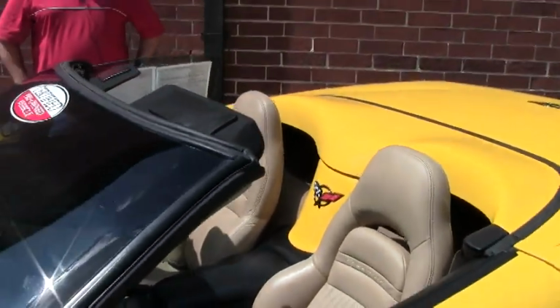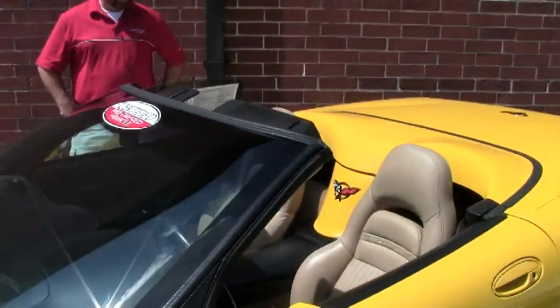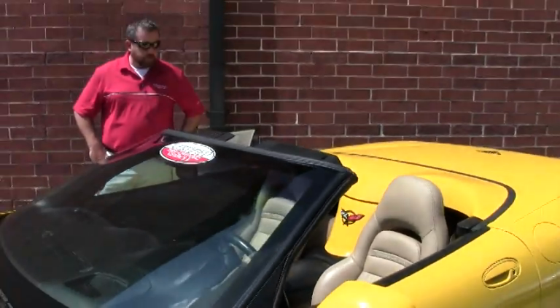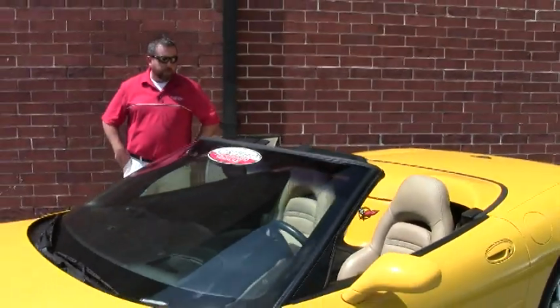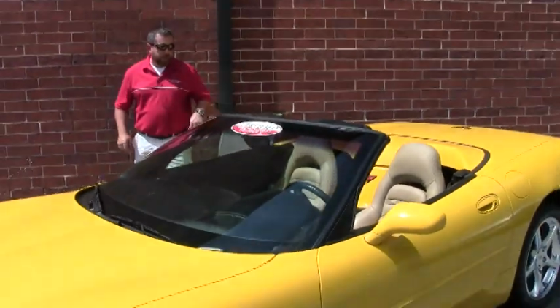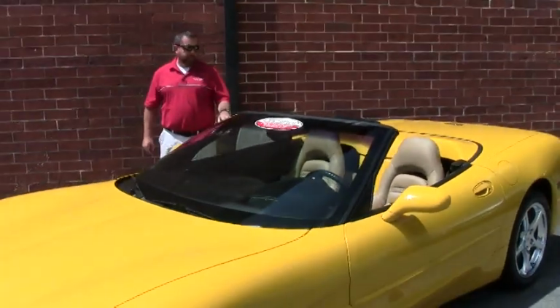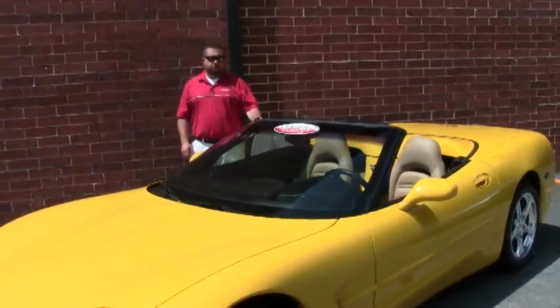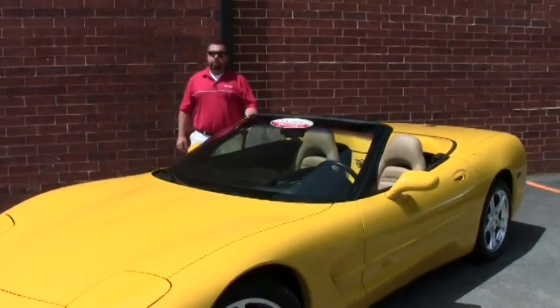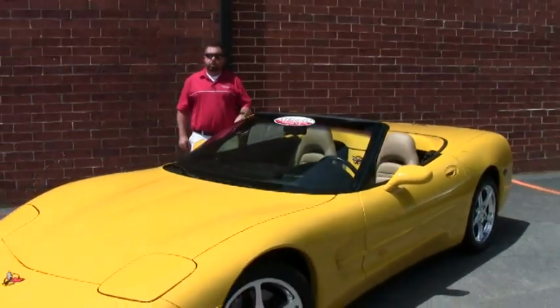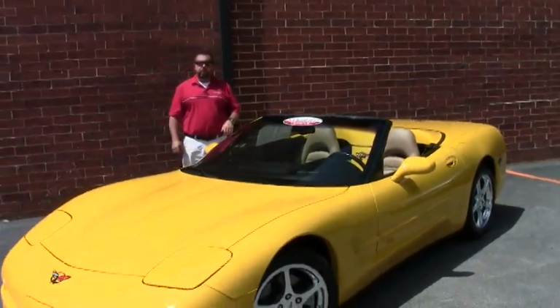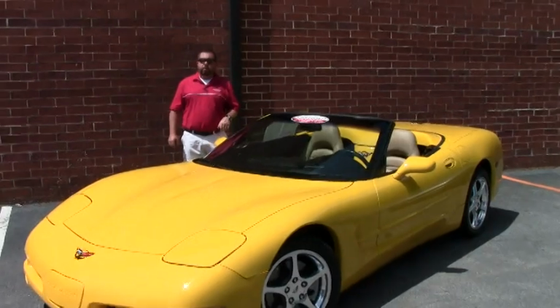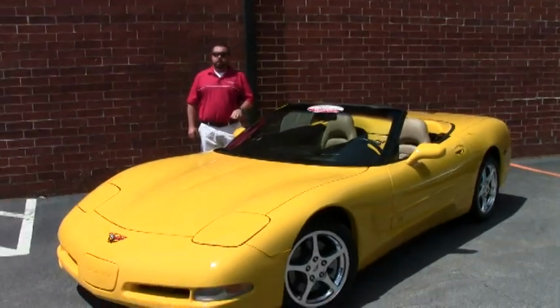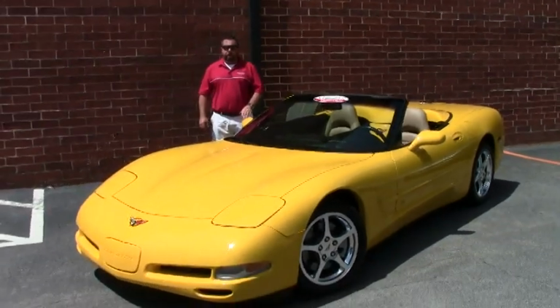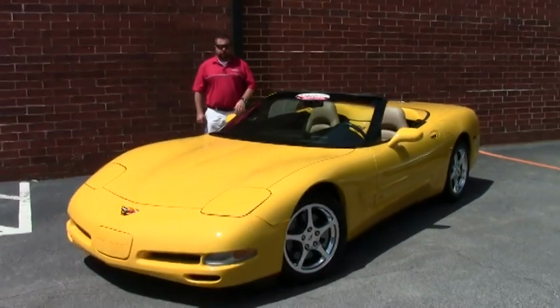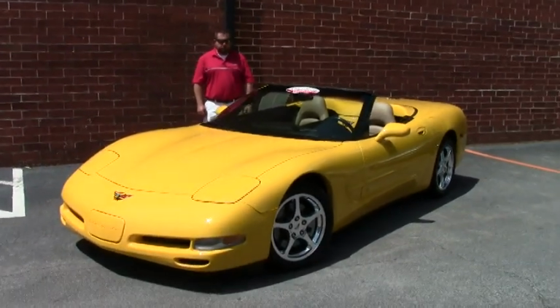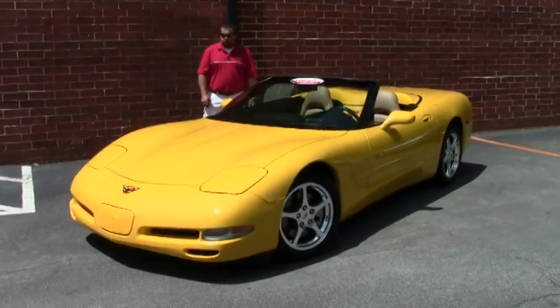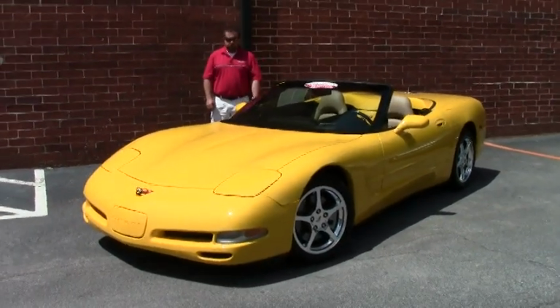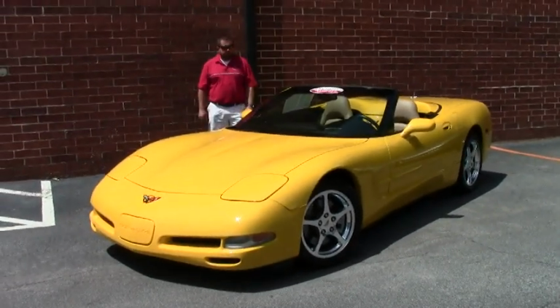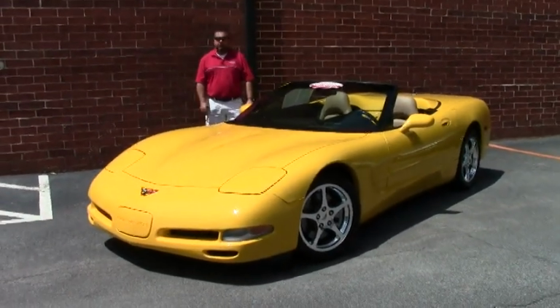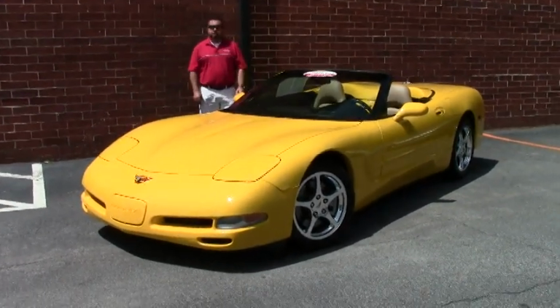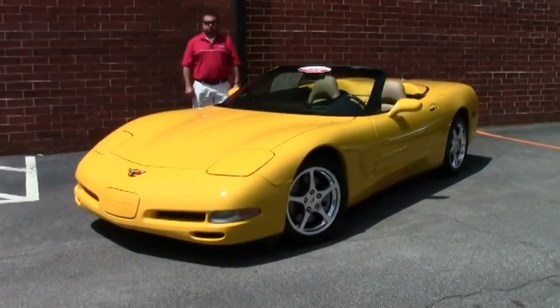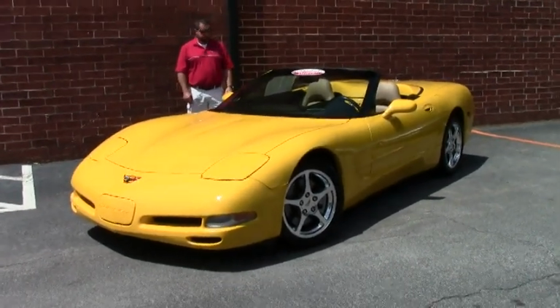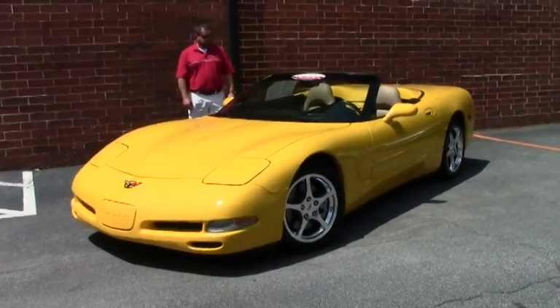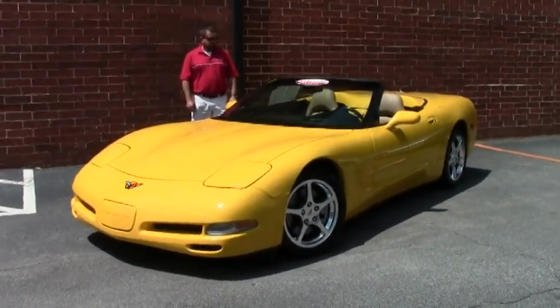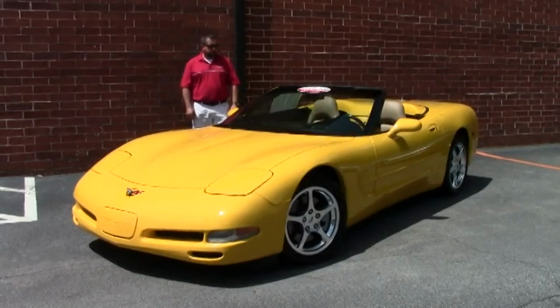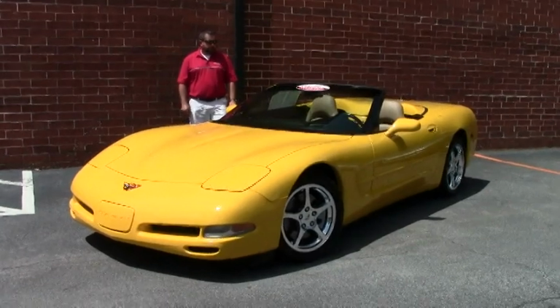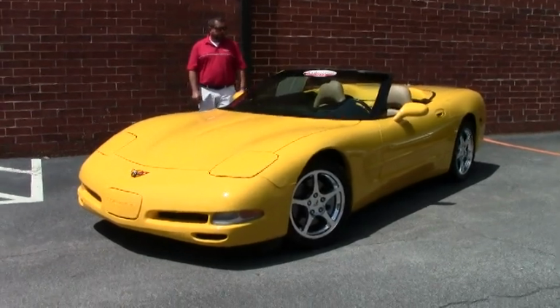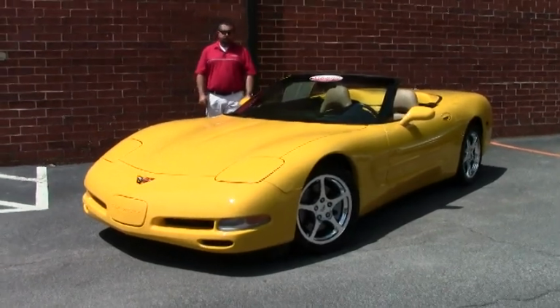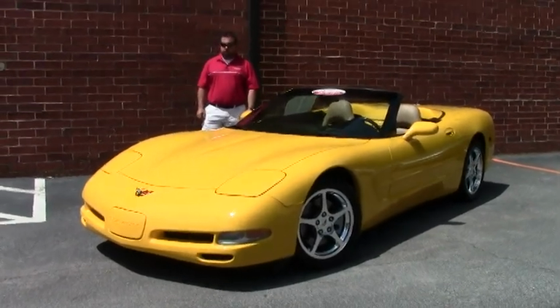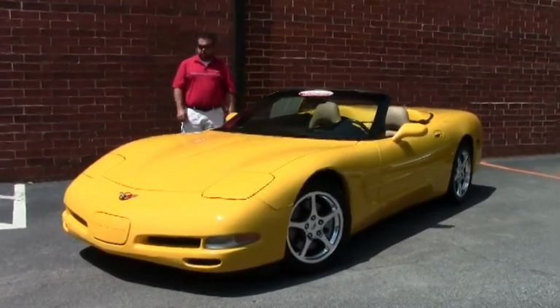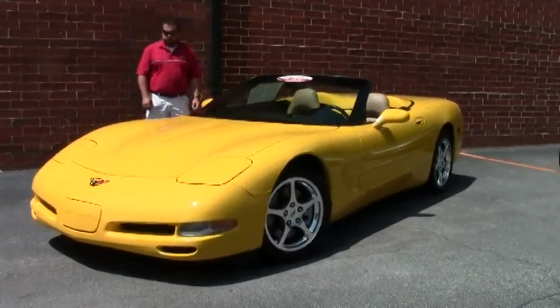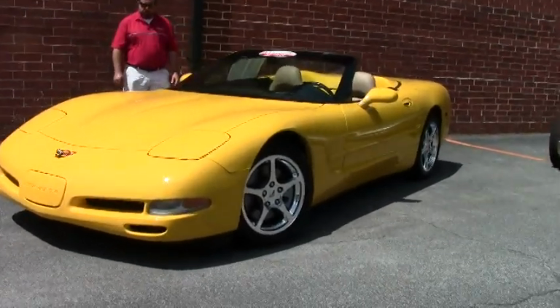Hi guys and girls, we've got a treat for you today. It's a 2001 Corvette convertible, LS1, 350 horsepower, automatic transmission, and this car is sporting a brand new set of tires. We just put them on yesterday.